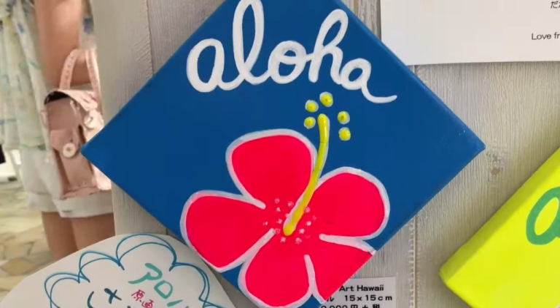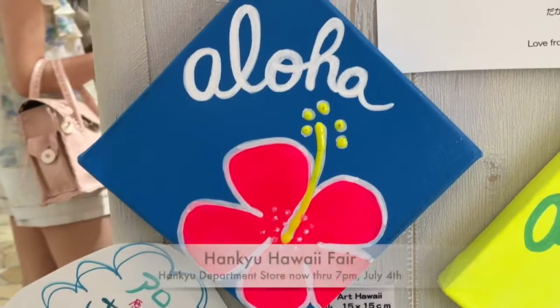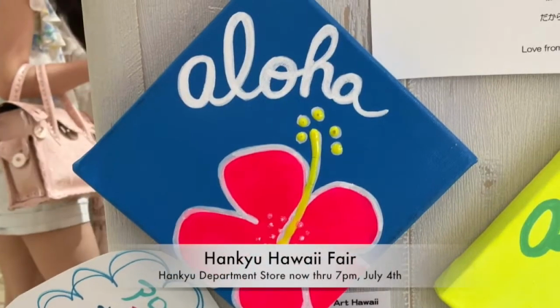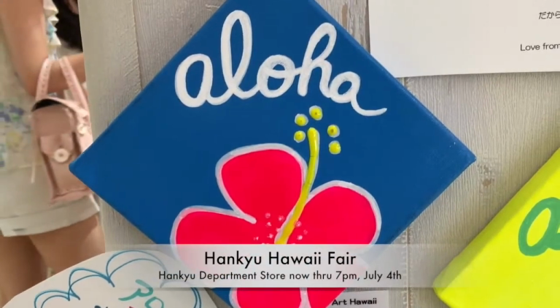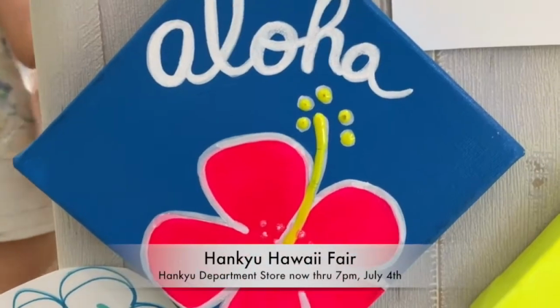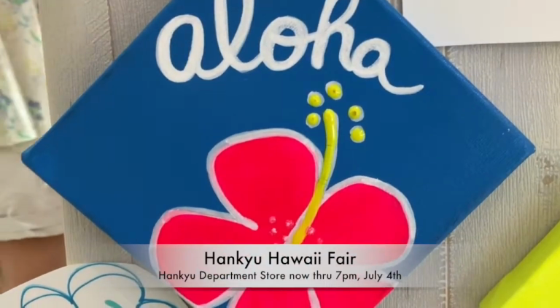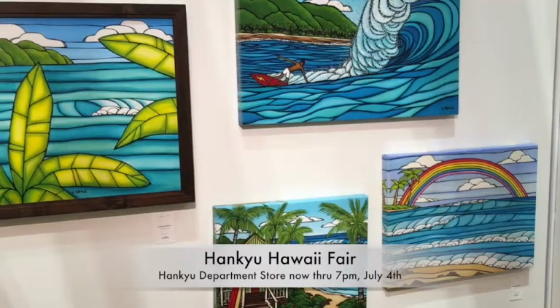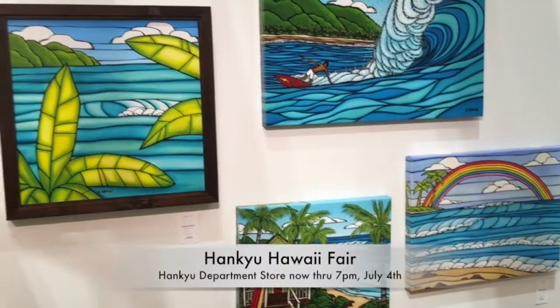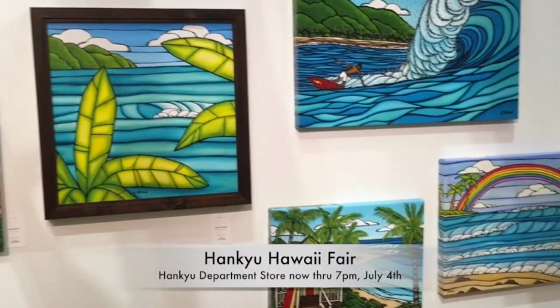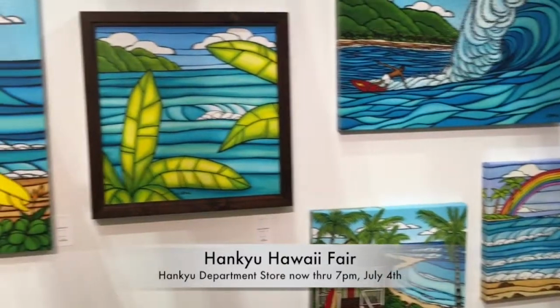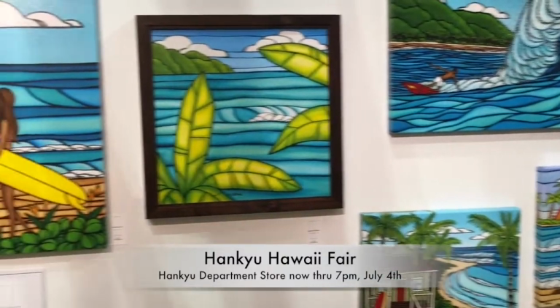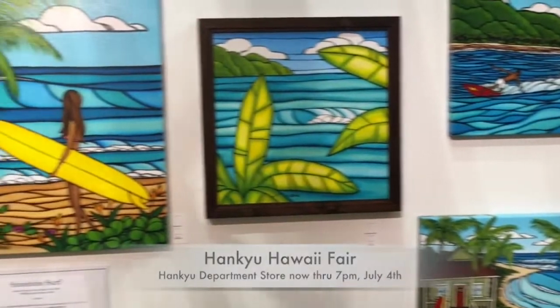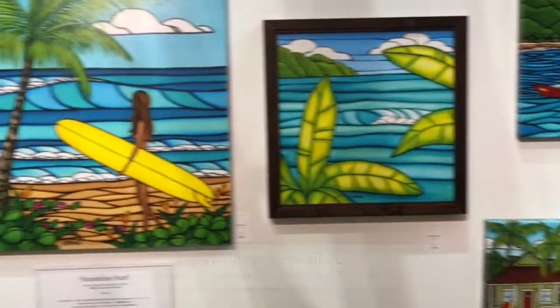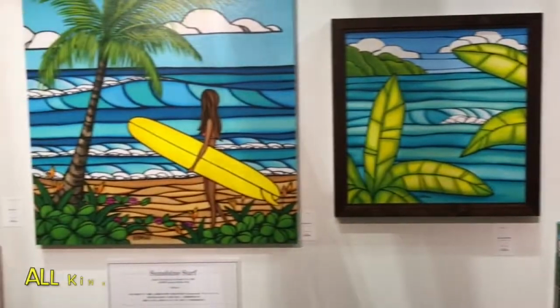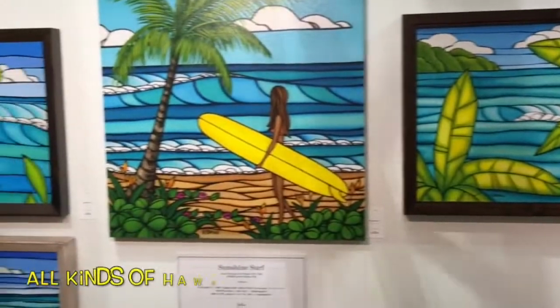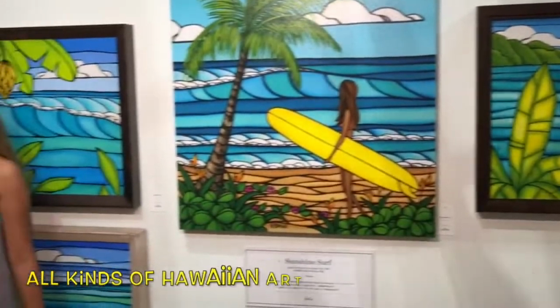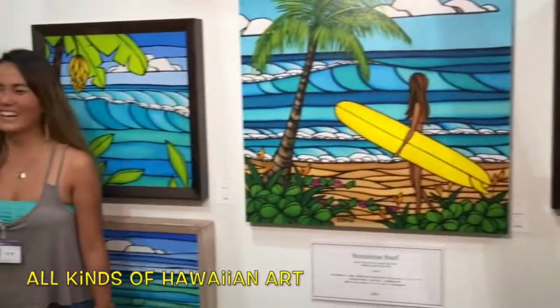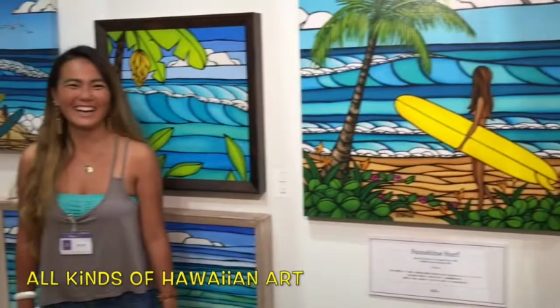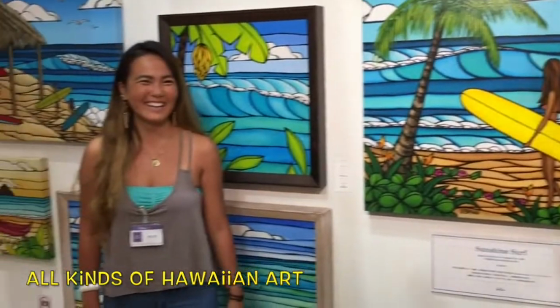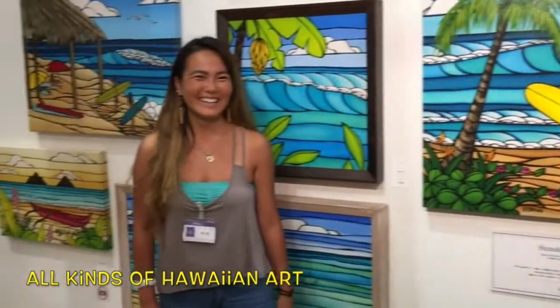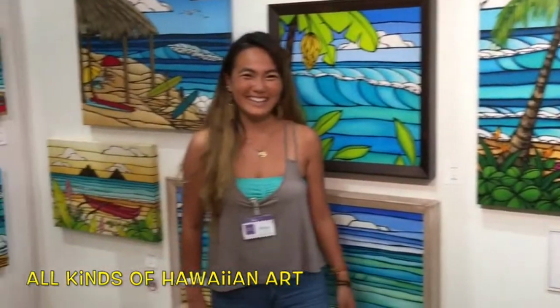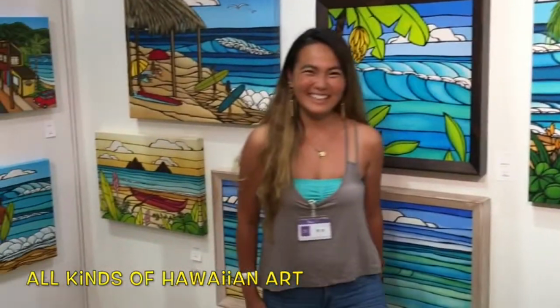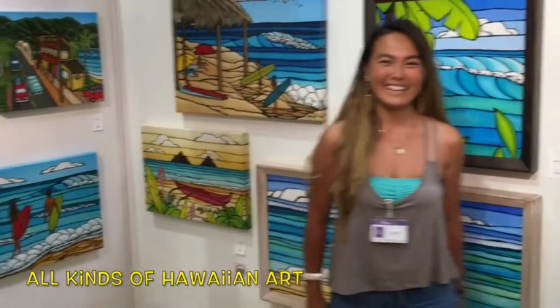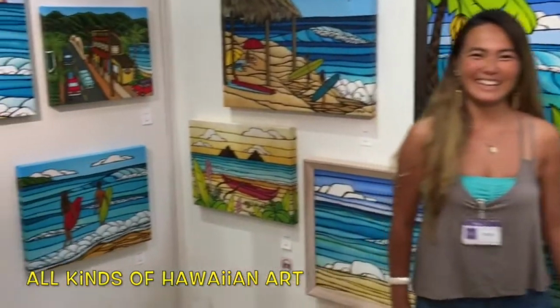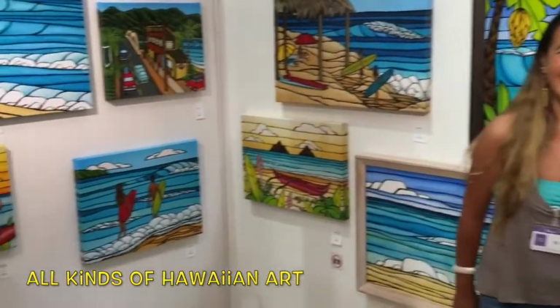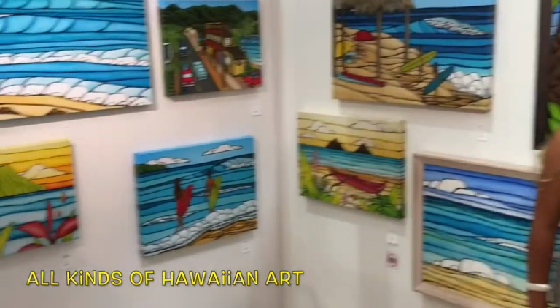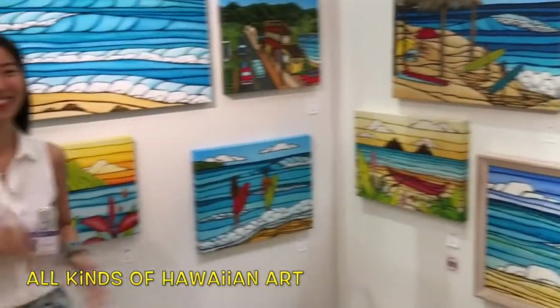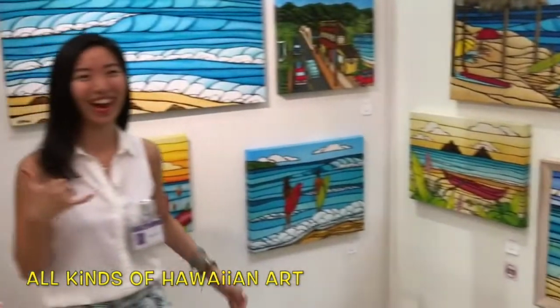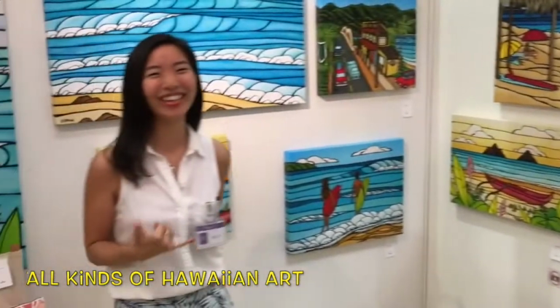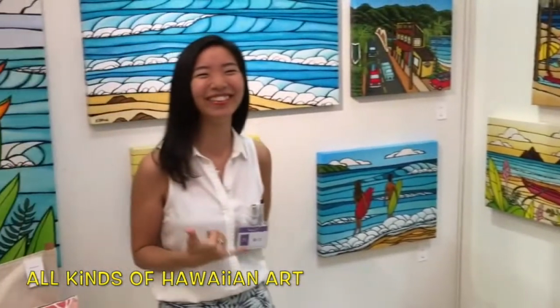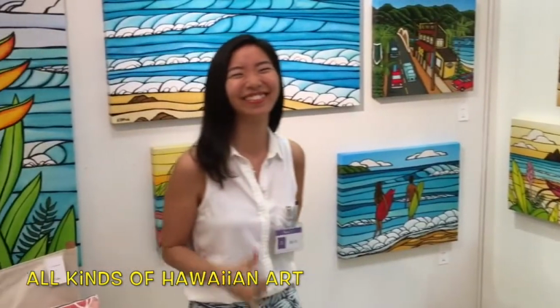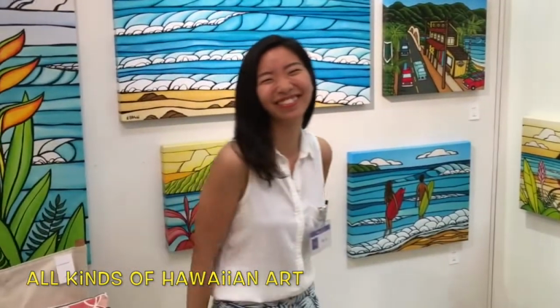You know how we always say, if it's going on in Japan, it's going on the Kong Show — and right now it's going on in the Hankyu Department Store in Osaka. It's the Hankyu Hawaii Fair.